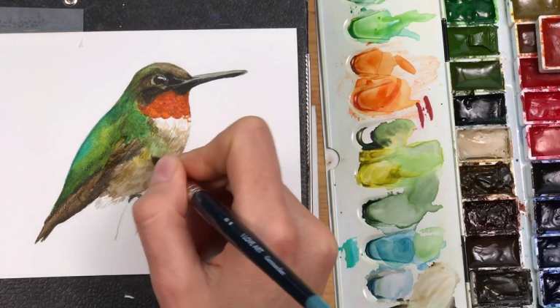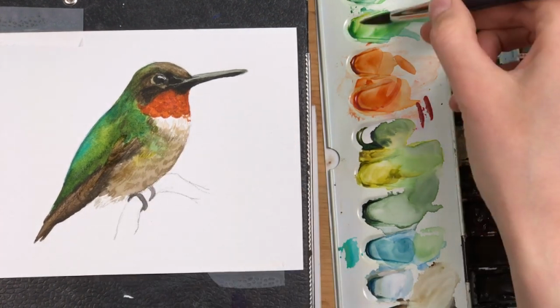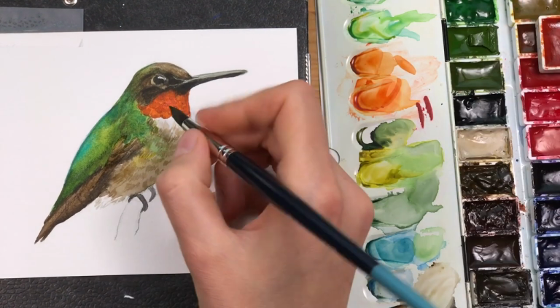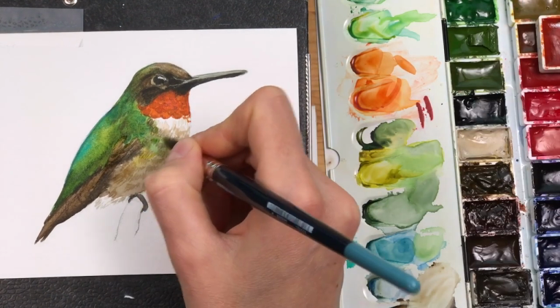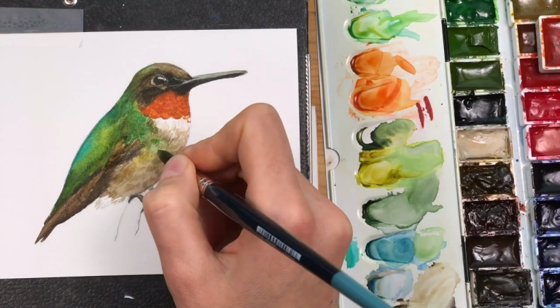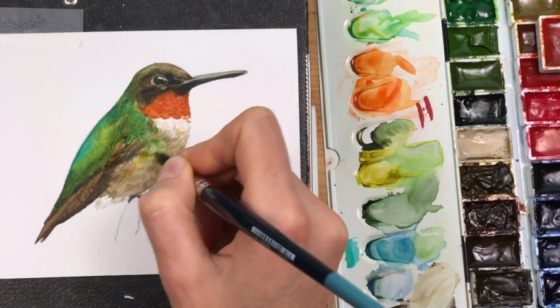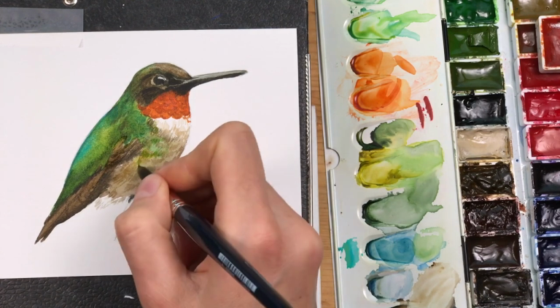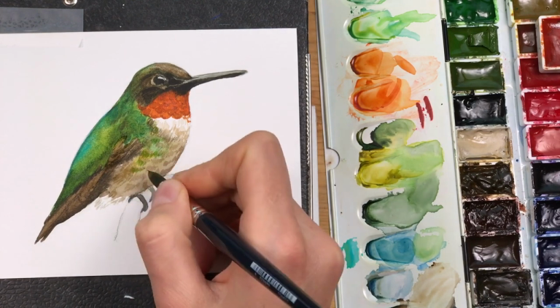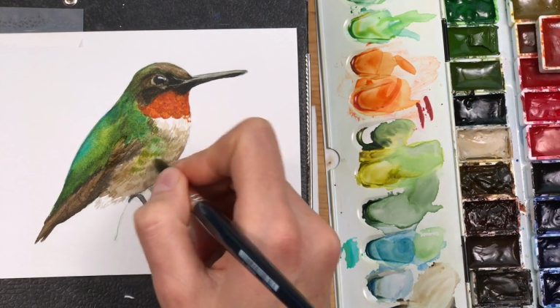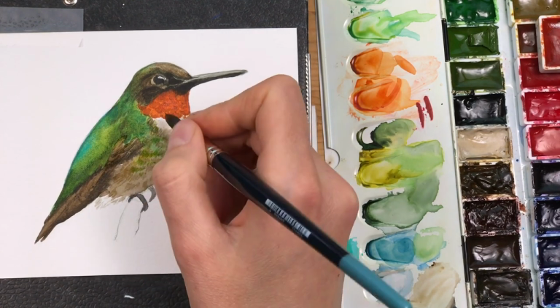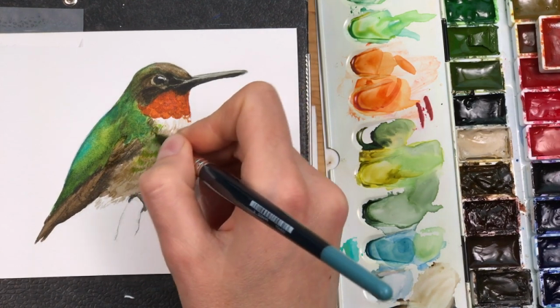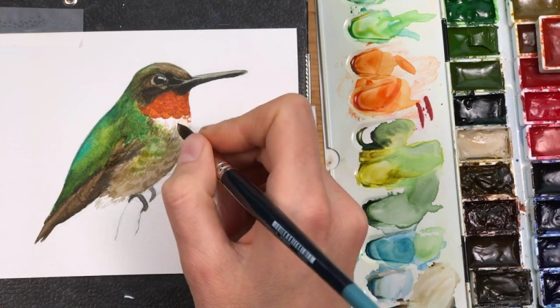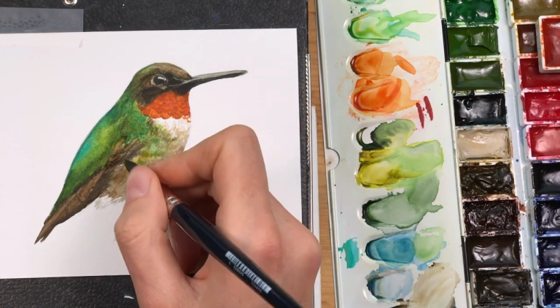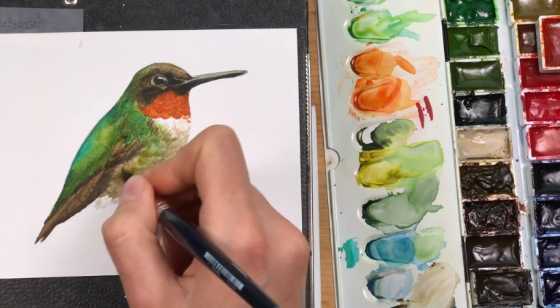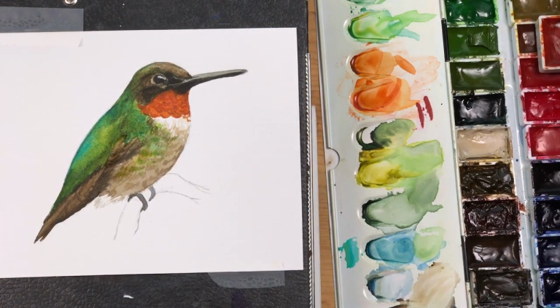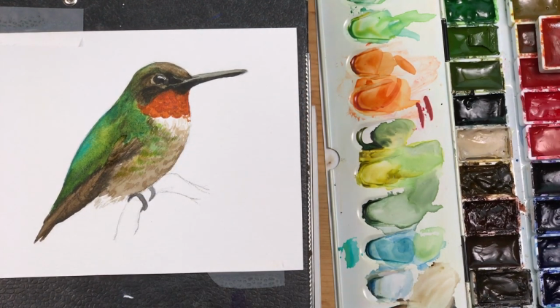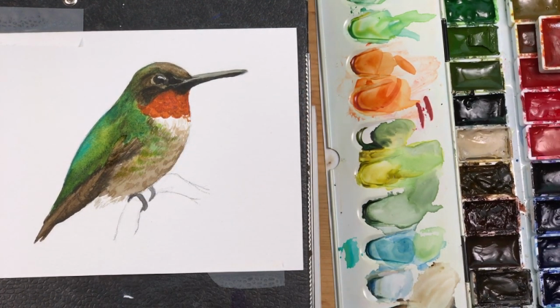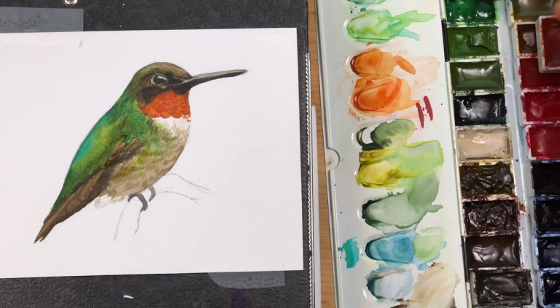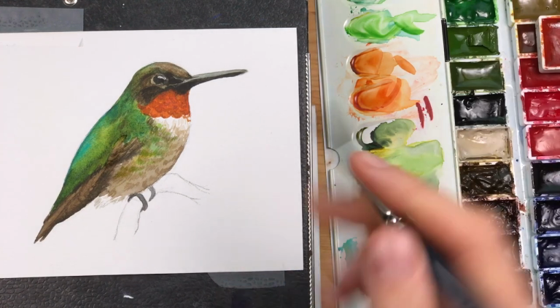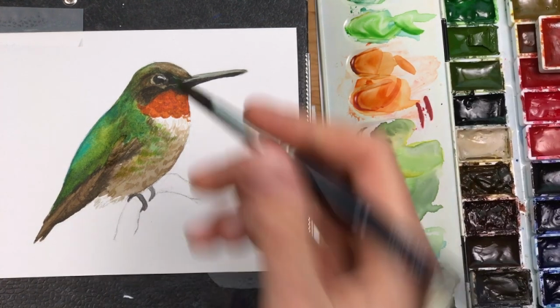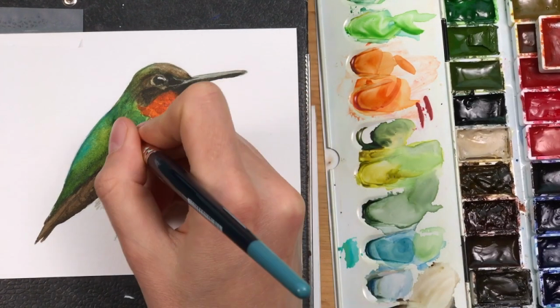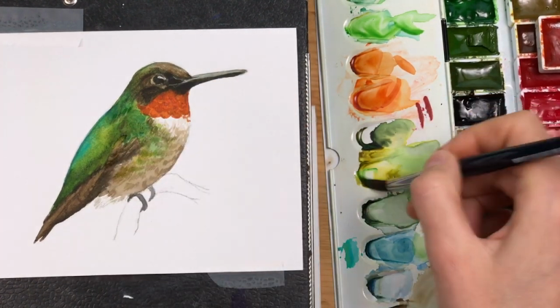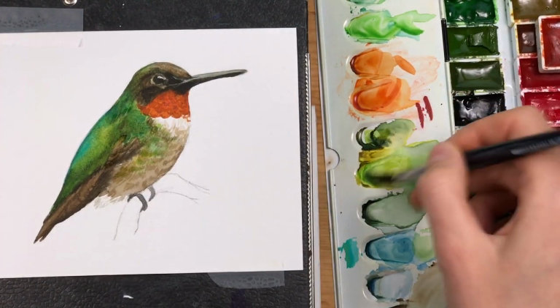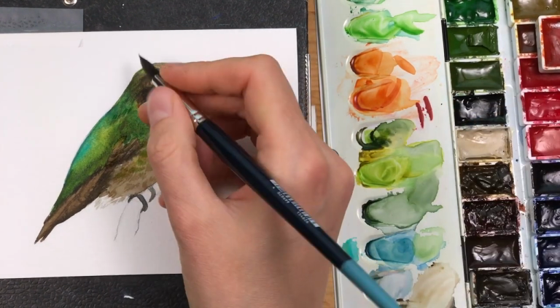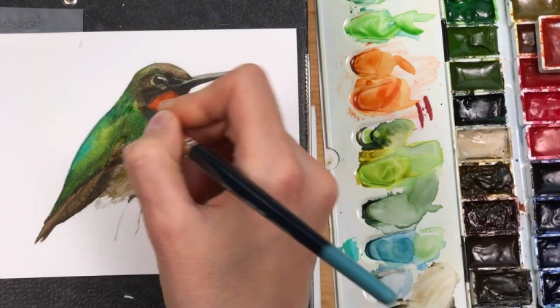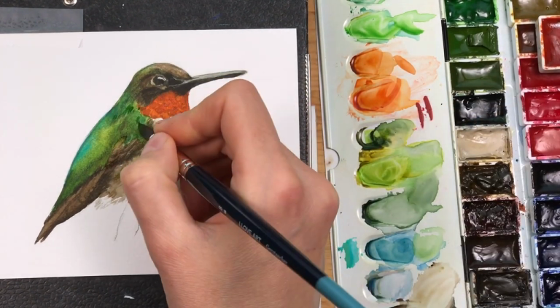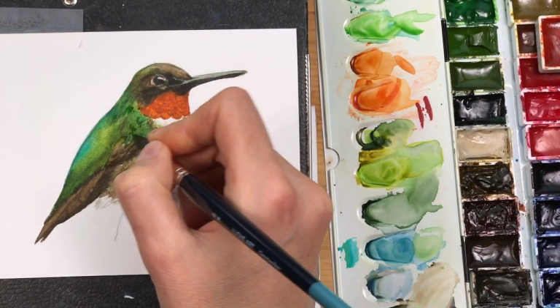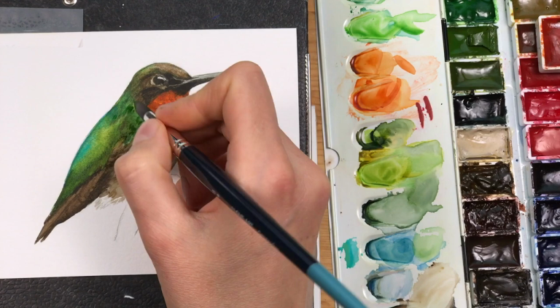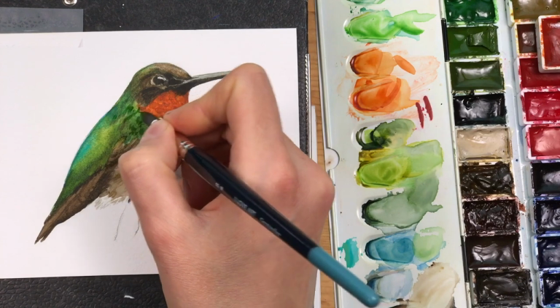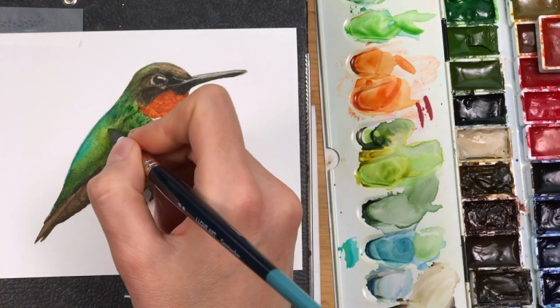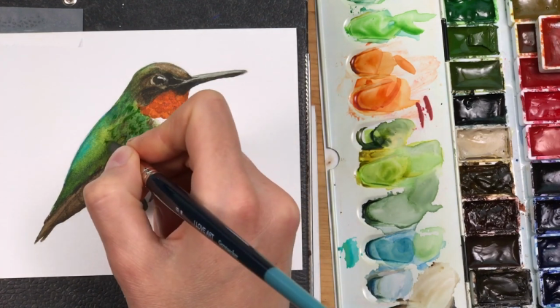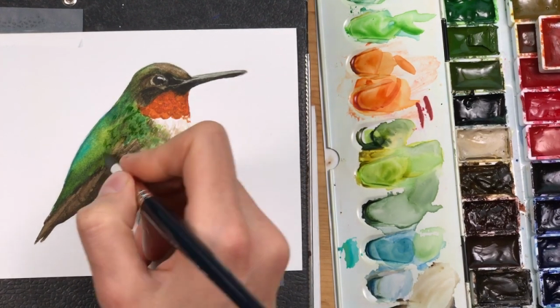I'm also dropping in a little bit of green because the green part spreads around into the belly. And I'm giving the back a more intense color with another layer of dark green.